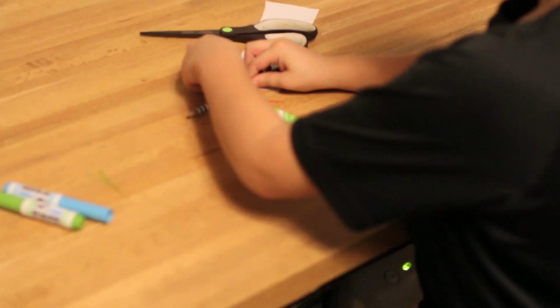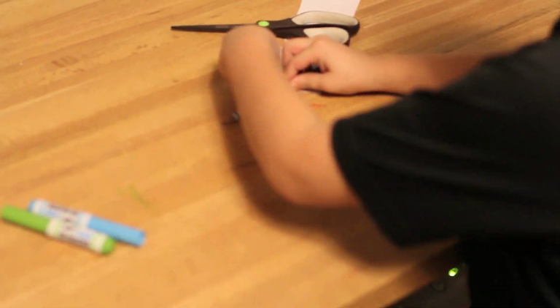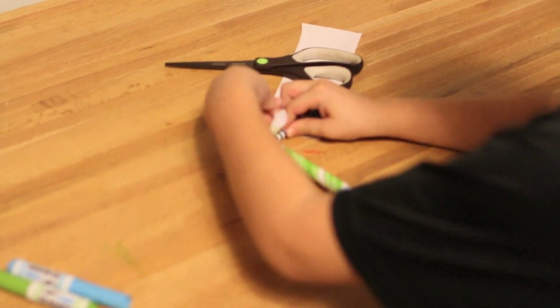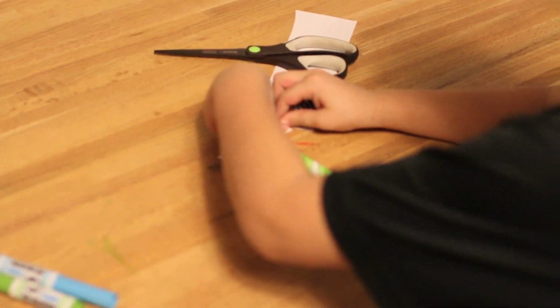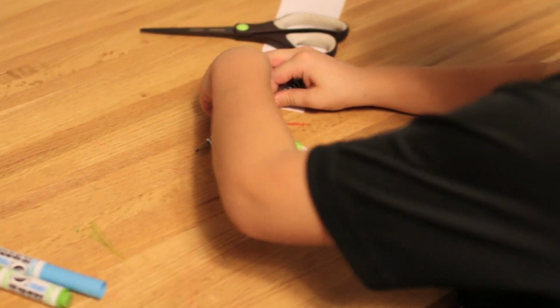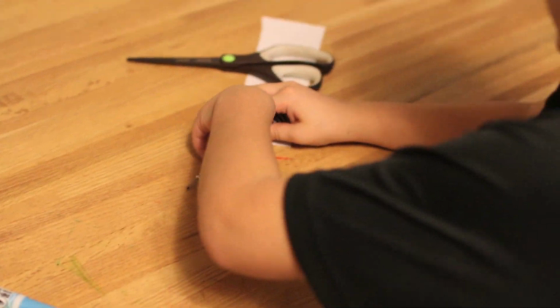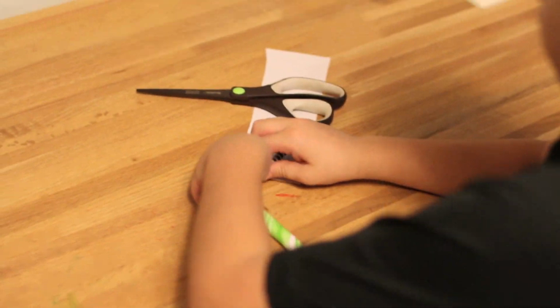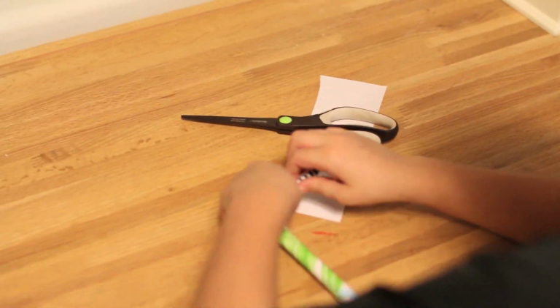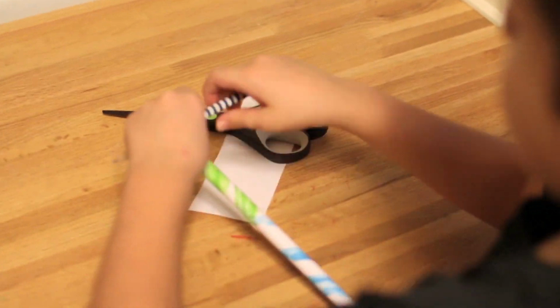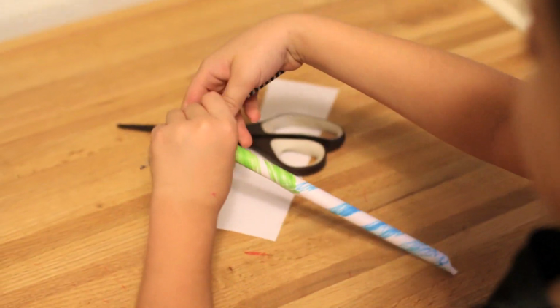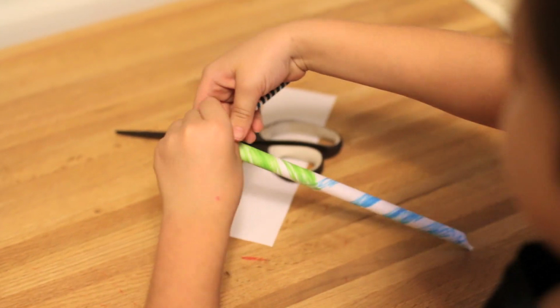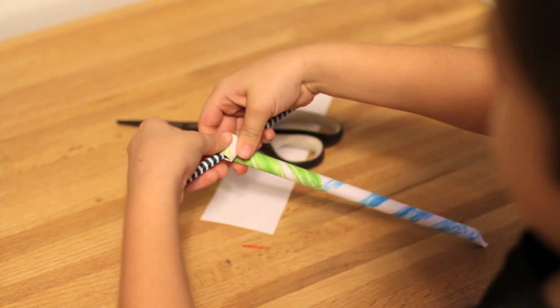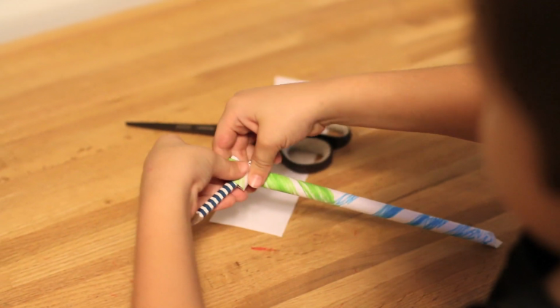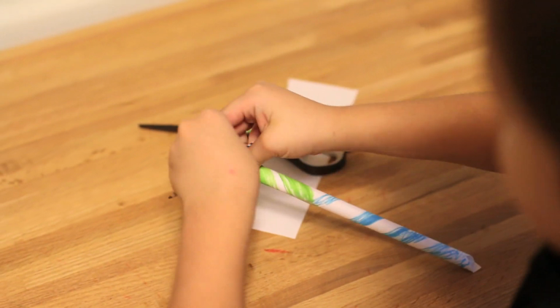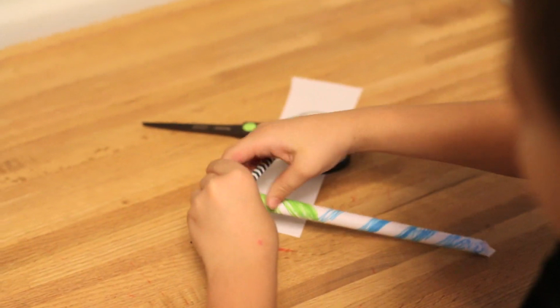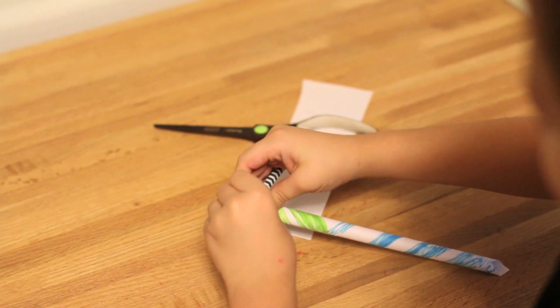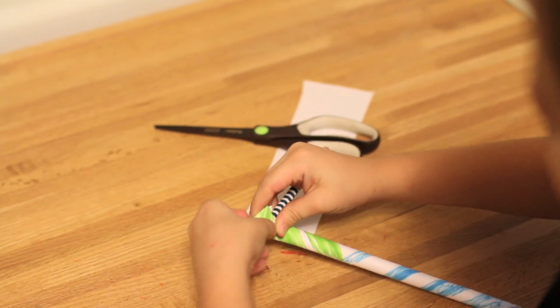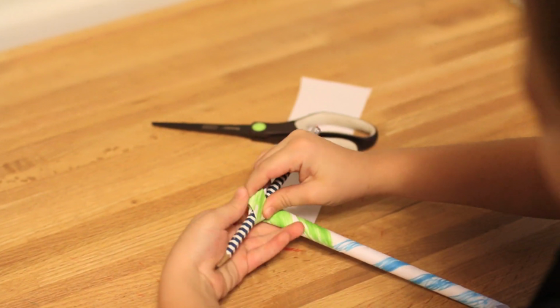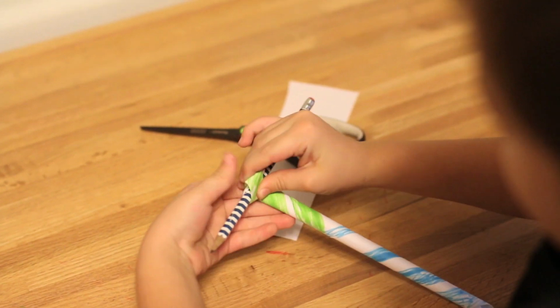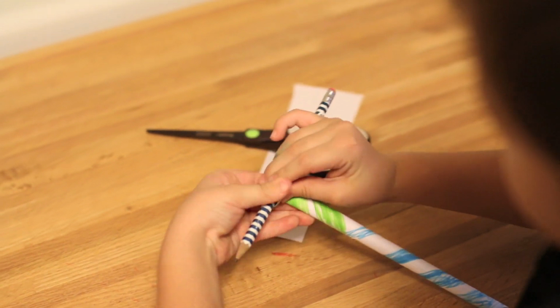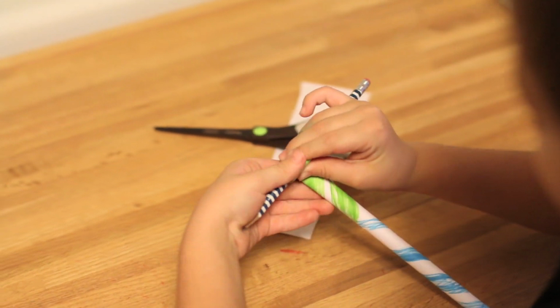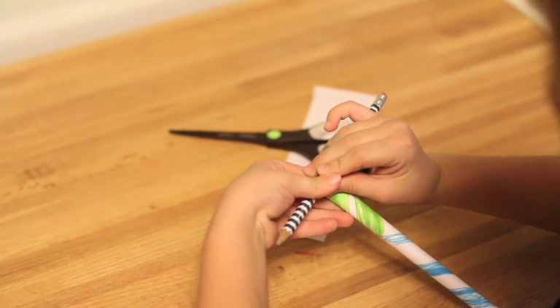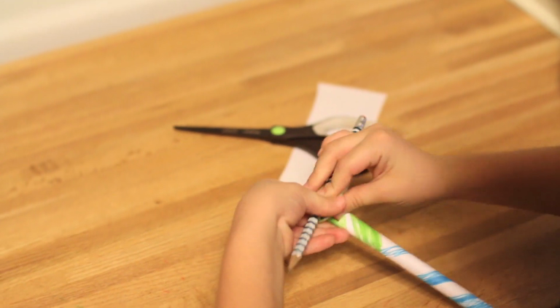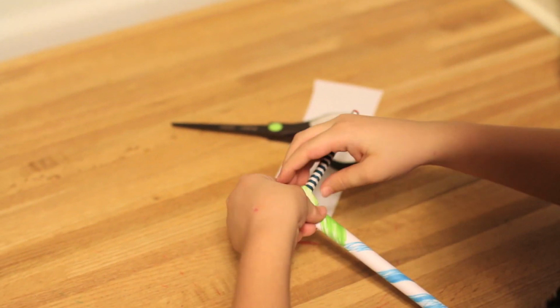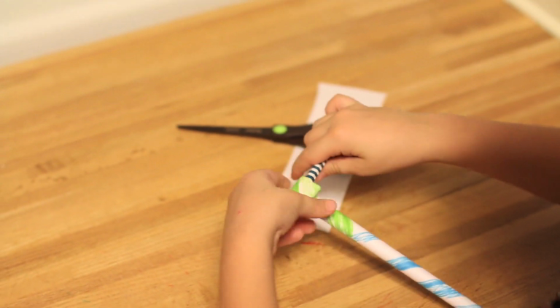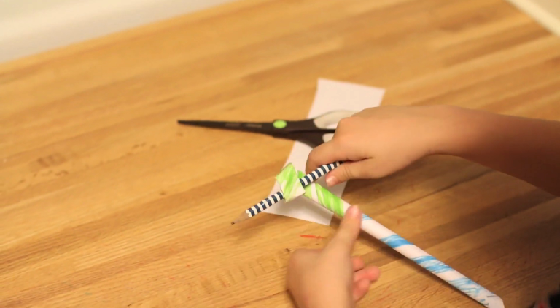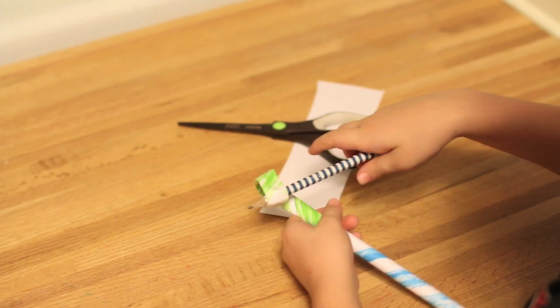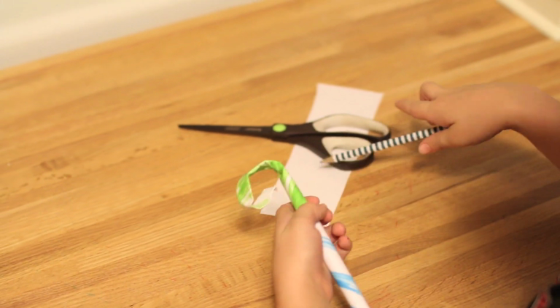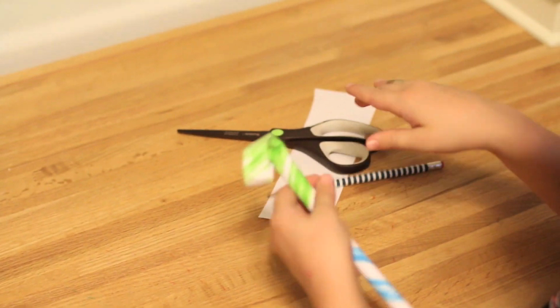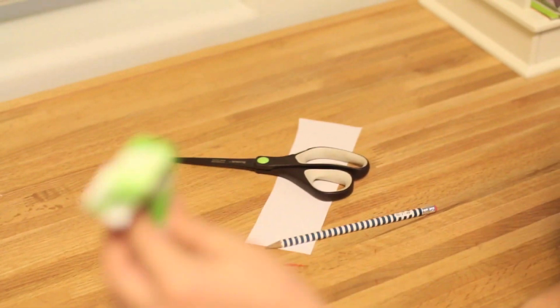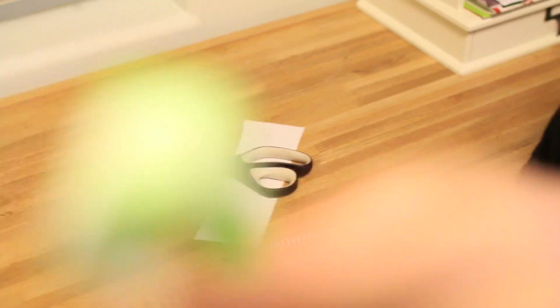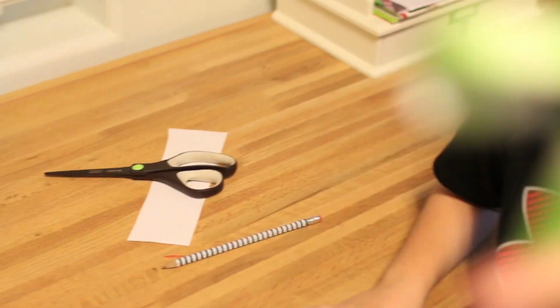Bring the edge of it and keep pushing until you get to here. And that is a candy cane.